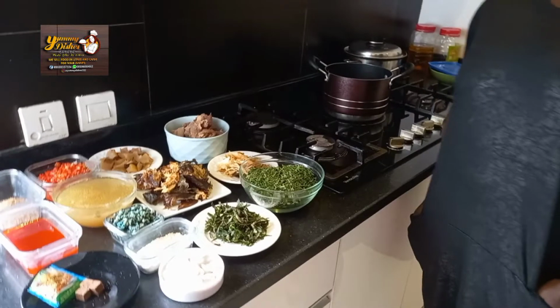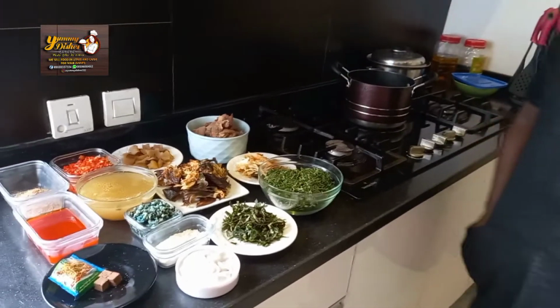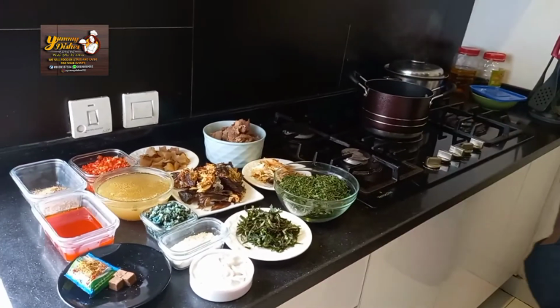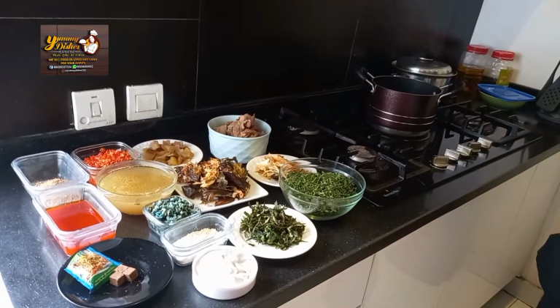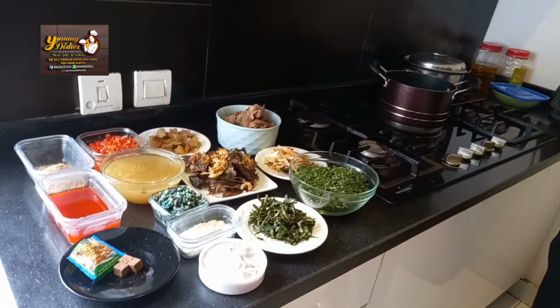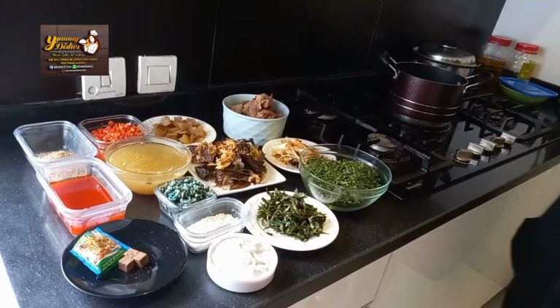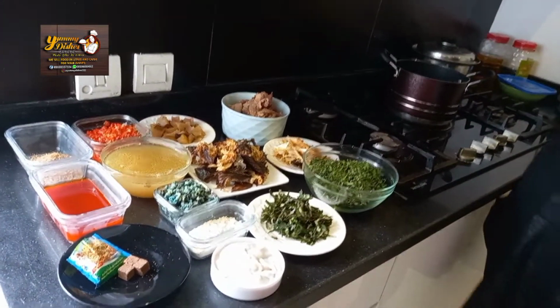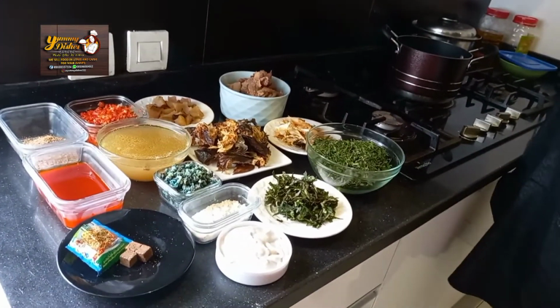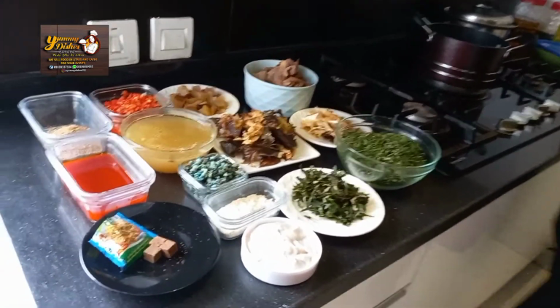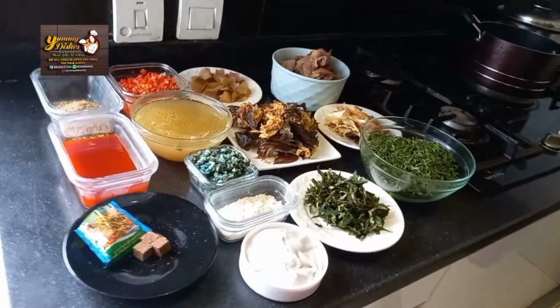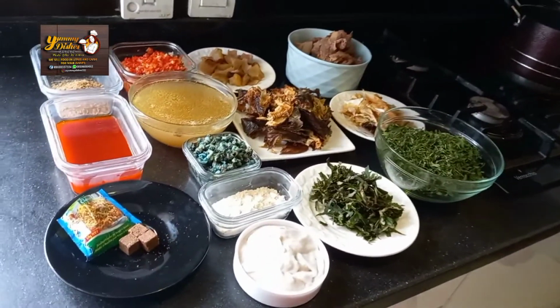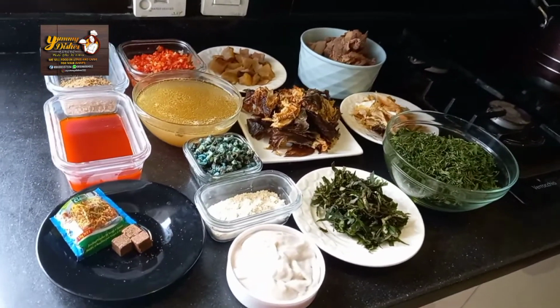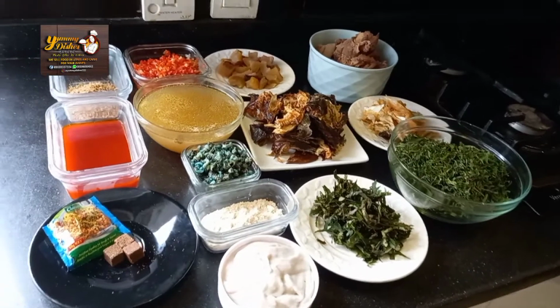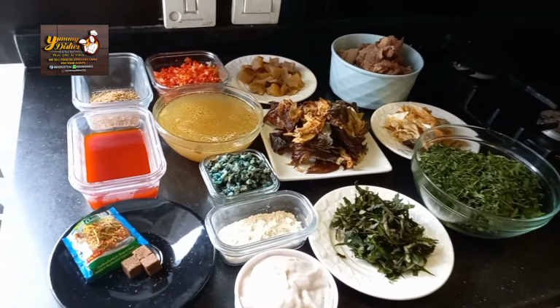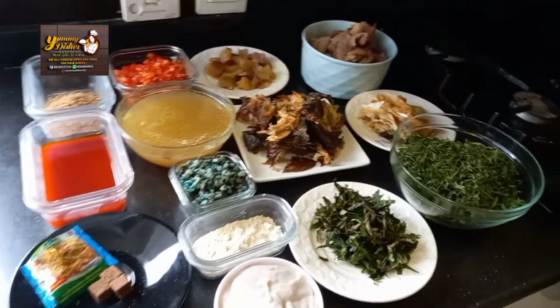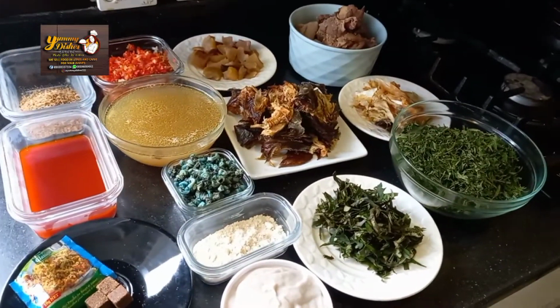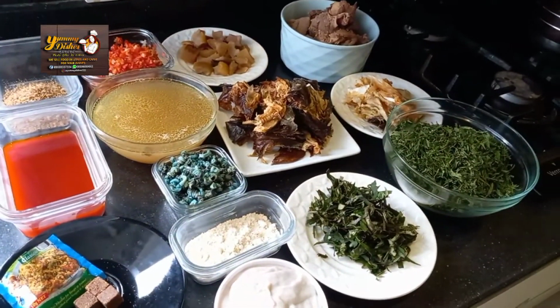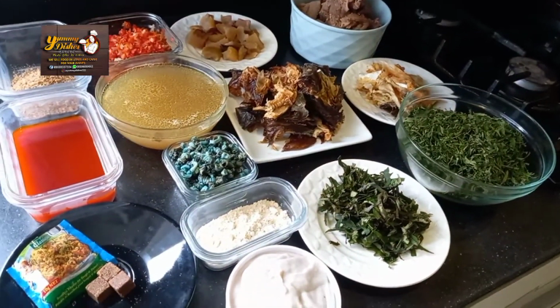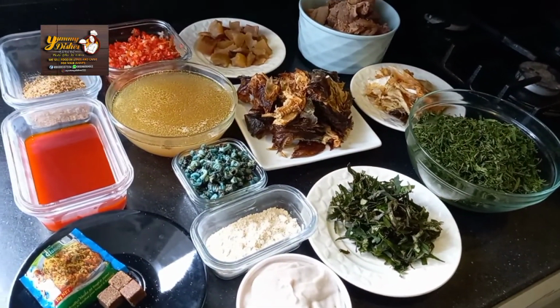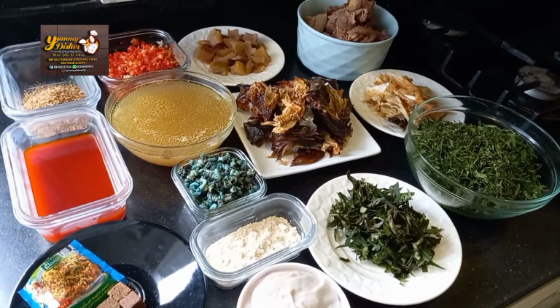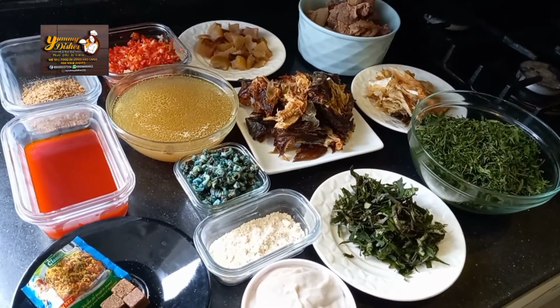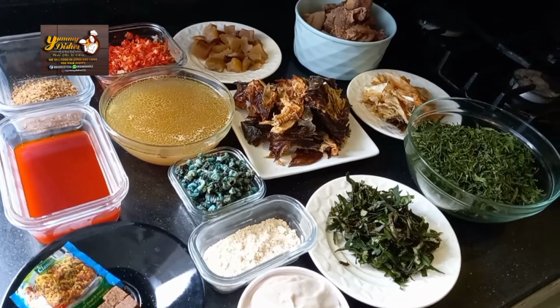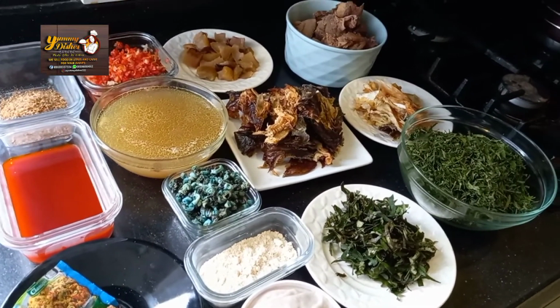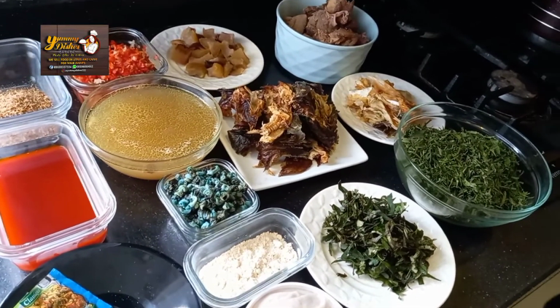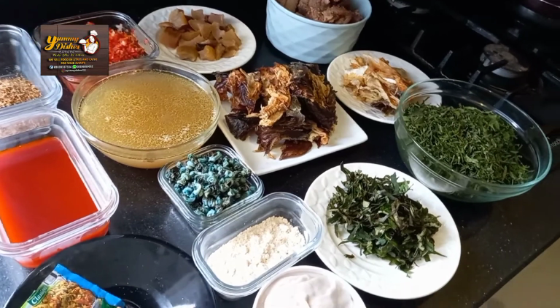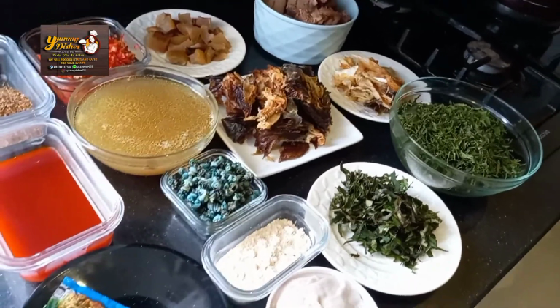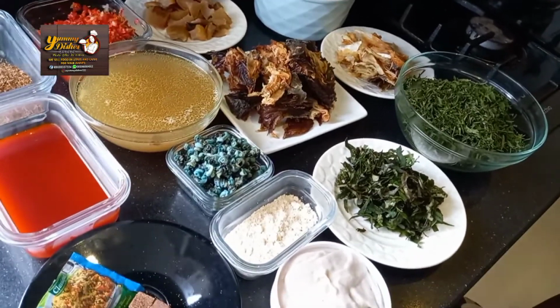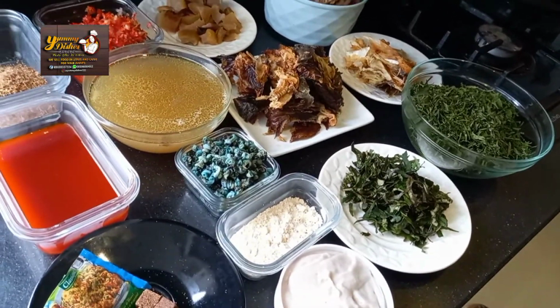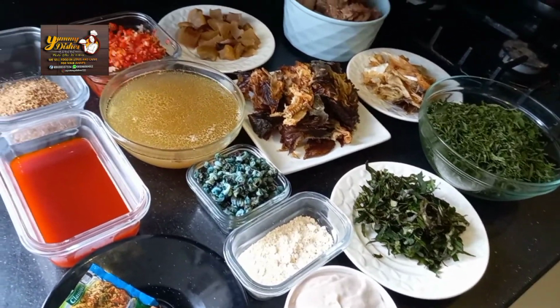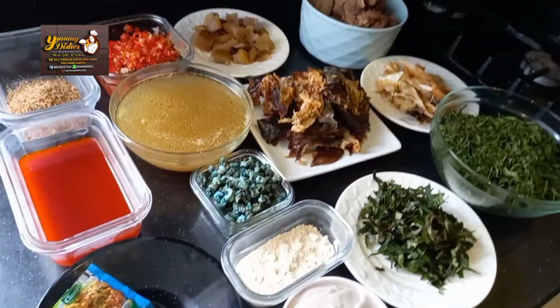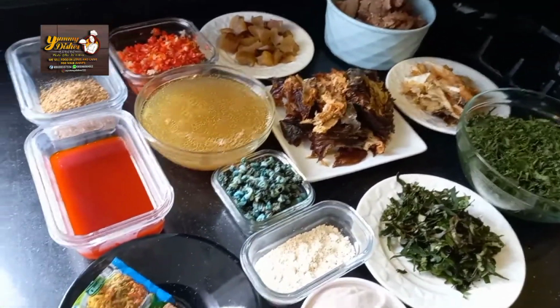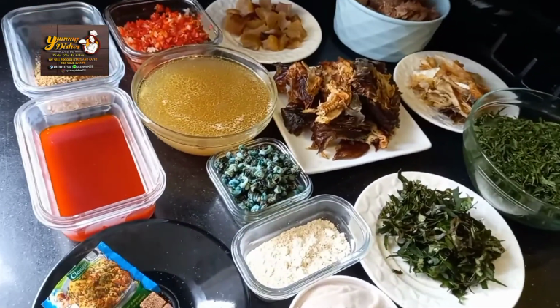Hello, yummies! Welcome back to my channel. This is Chef Confort. Today, we'll be making a special native recipe — a soup.